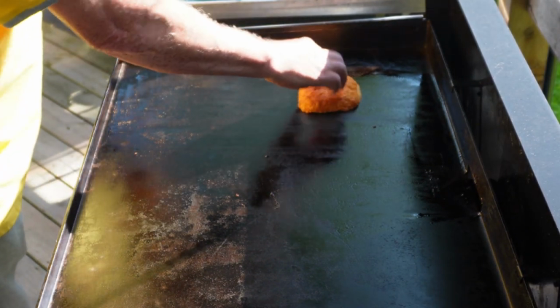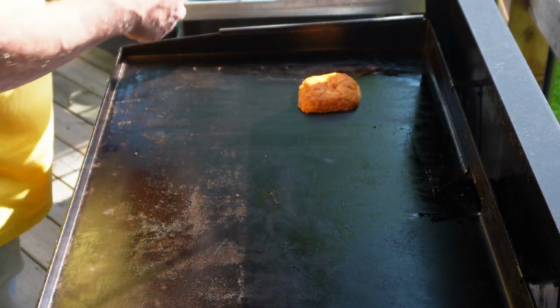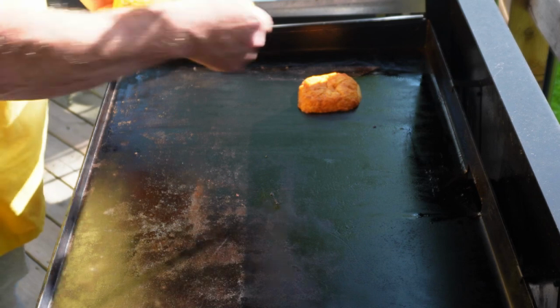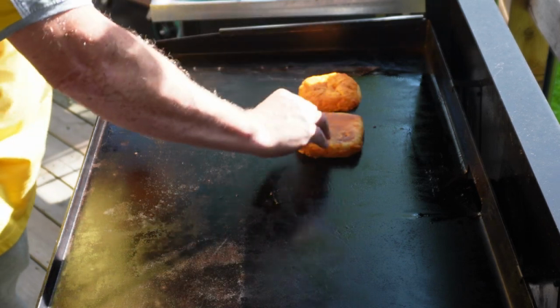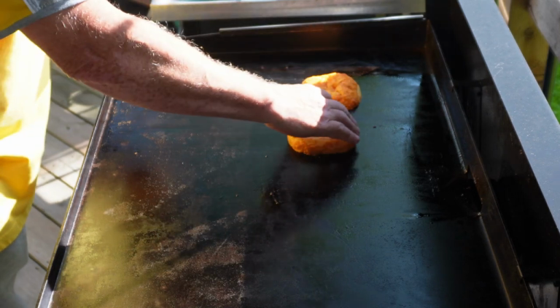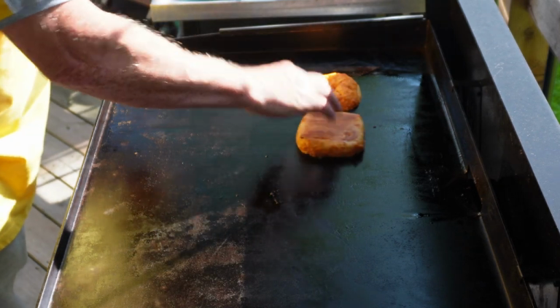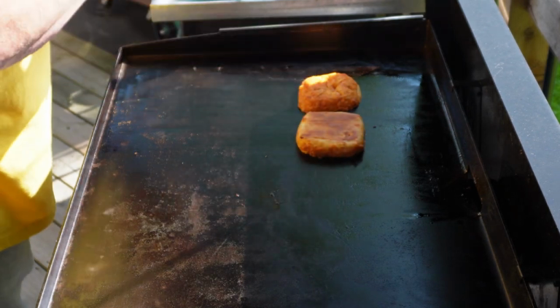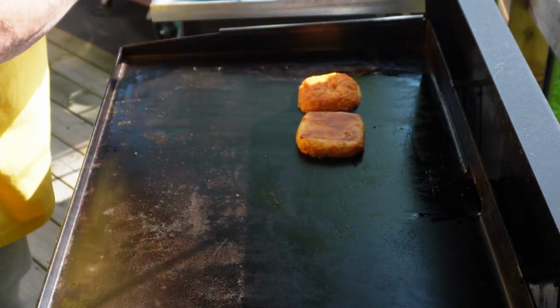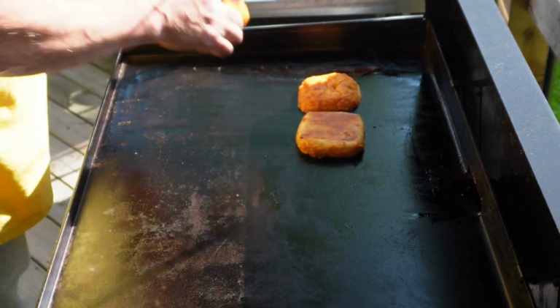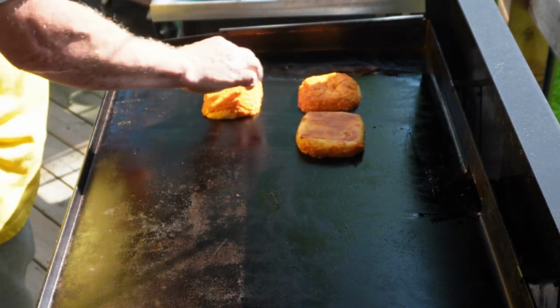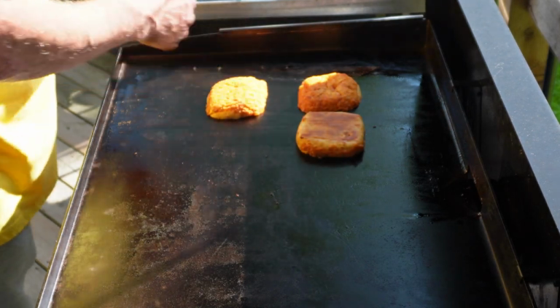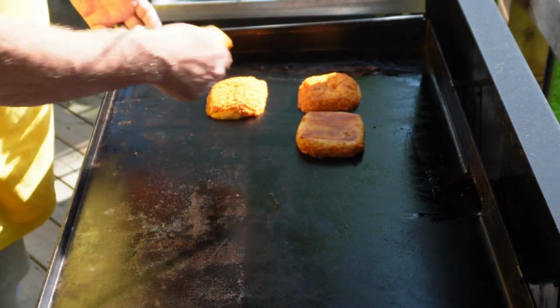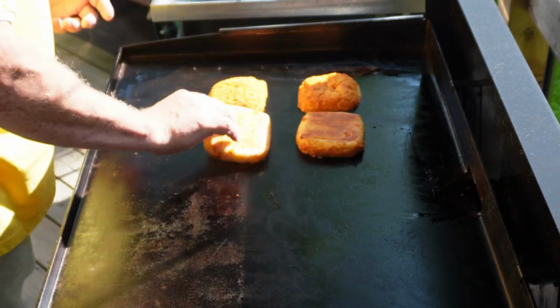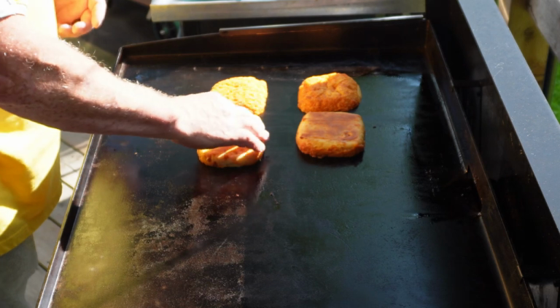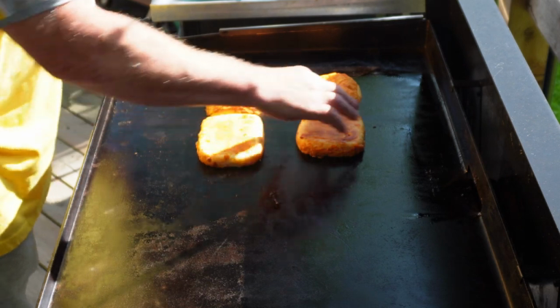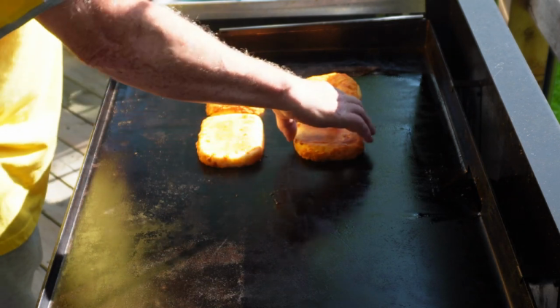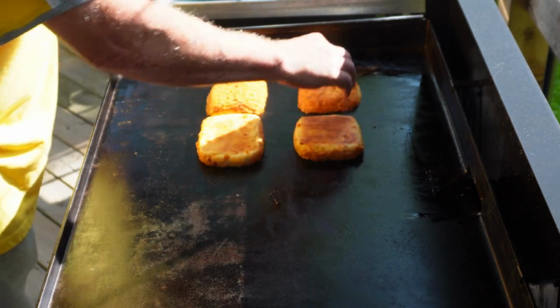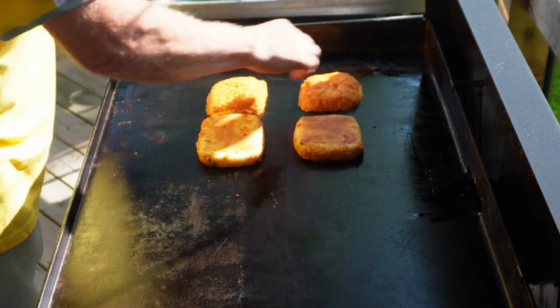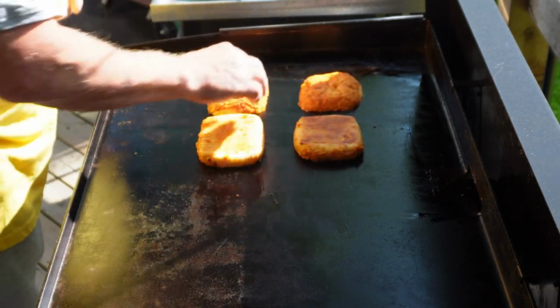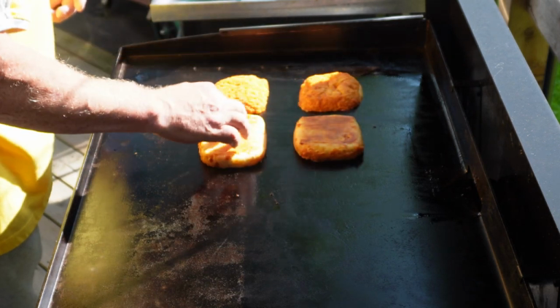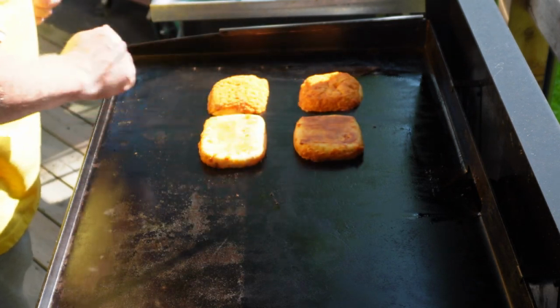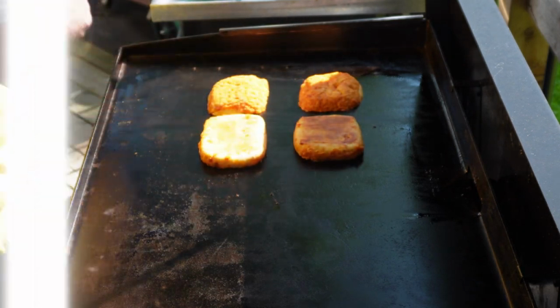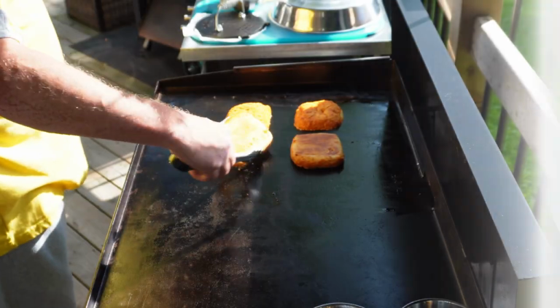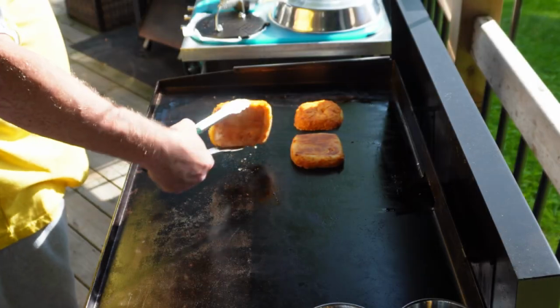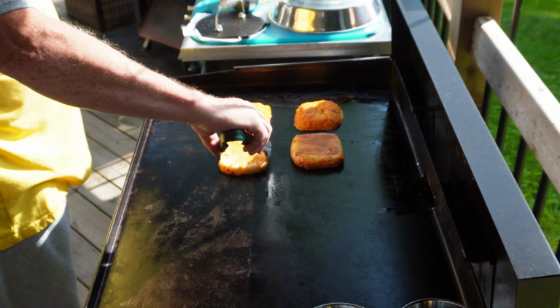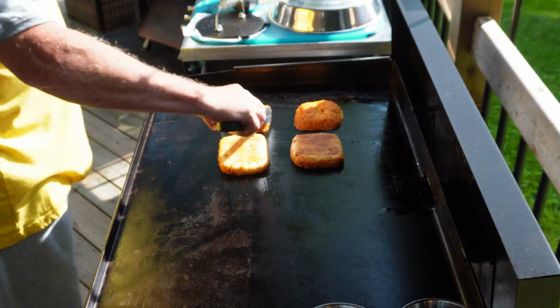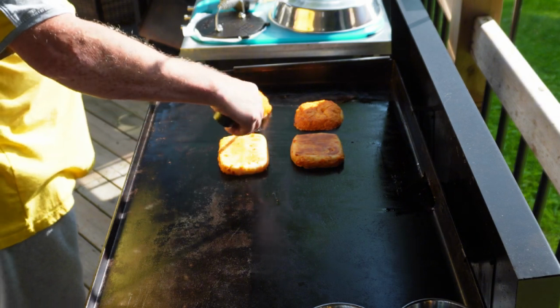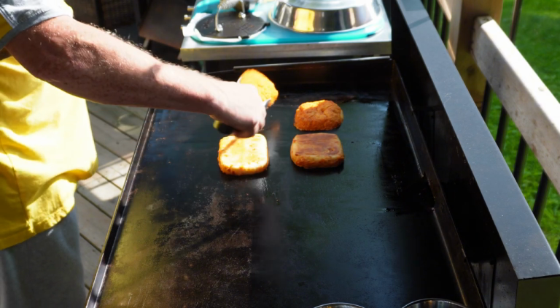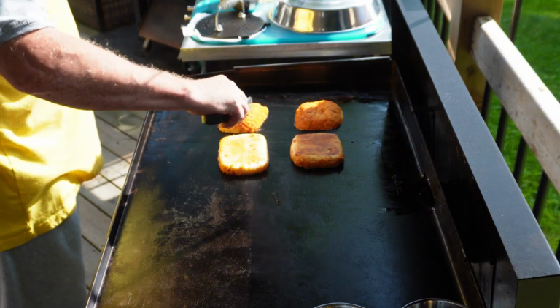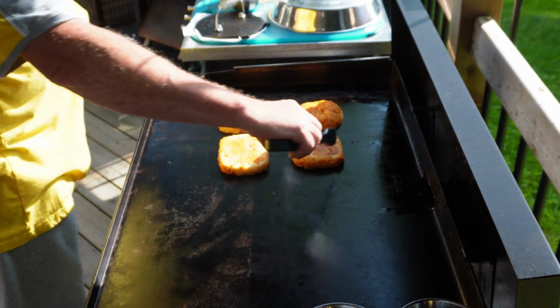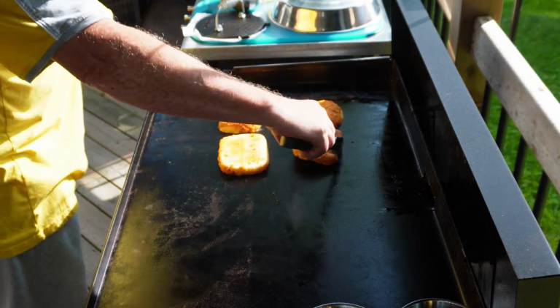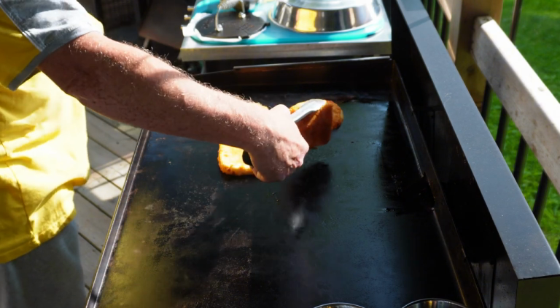First thing we have to do is toast off some buns. We don't put butter on these — we use Kewpie mayonnaise, which just adds a little bit more flavour. Give them a quick turn every once in a while just to make sure they're not too toasted.